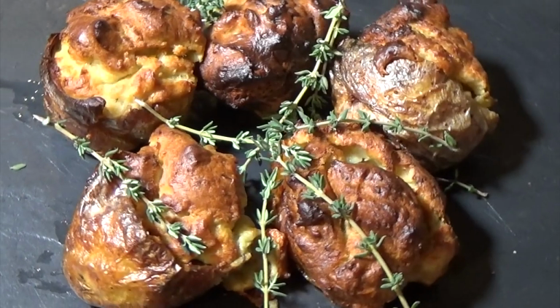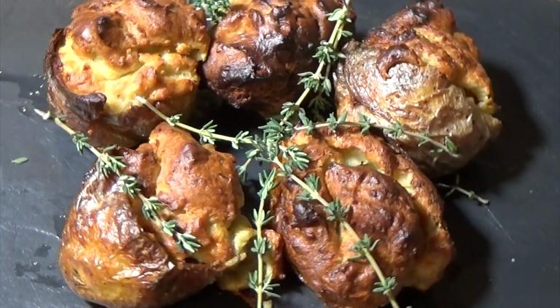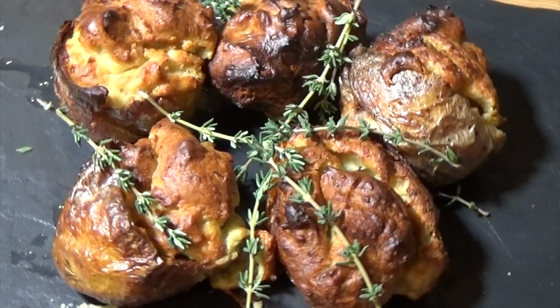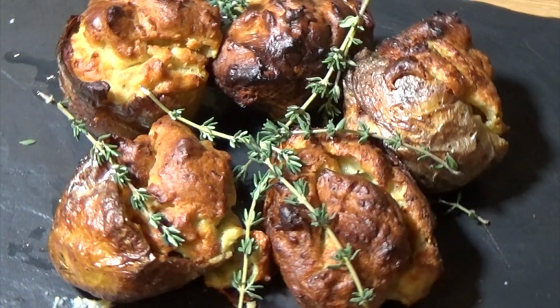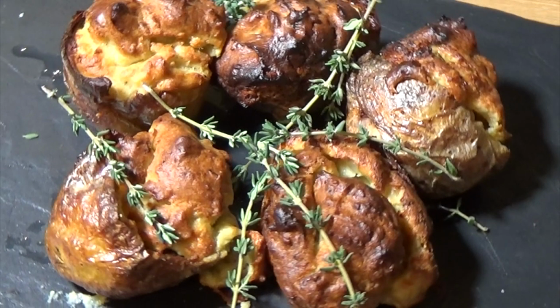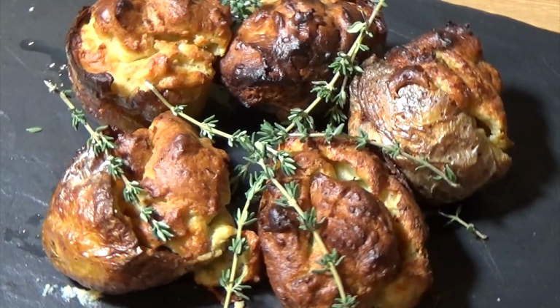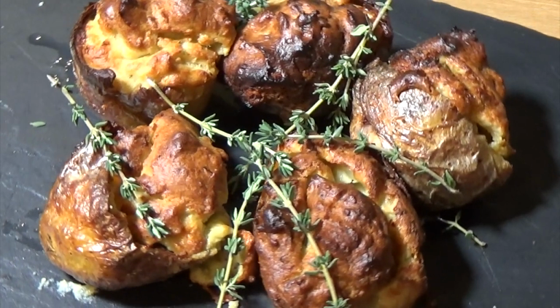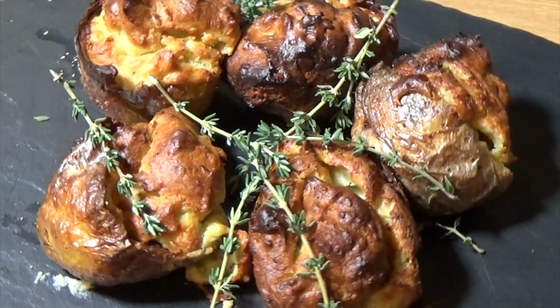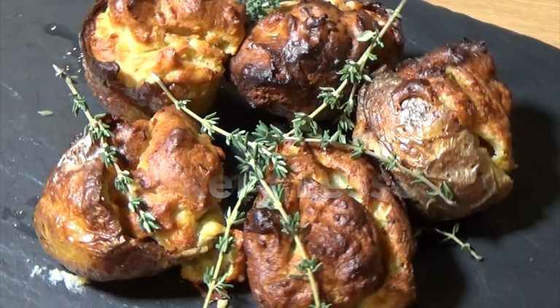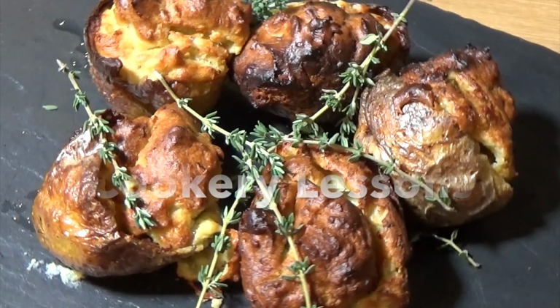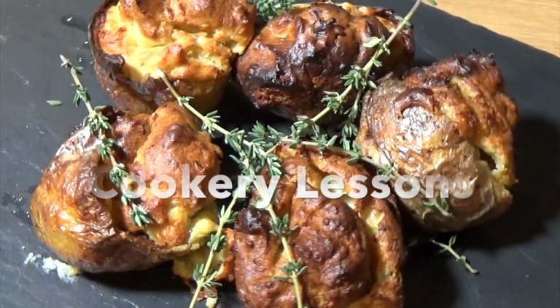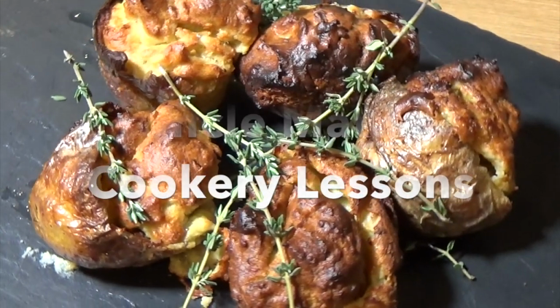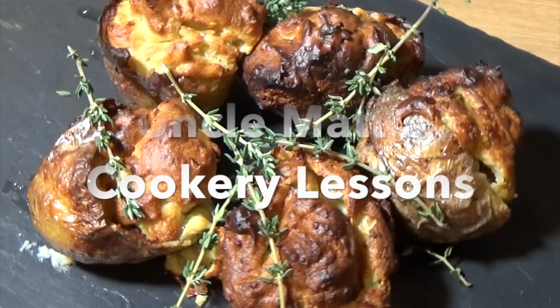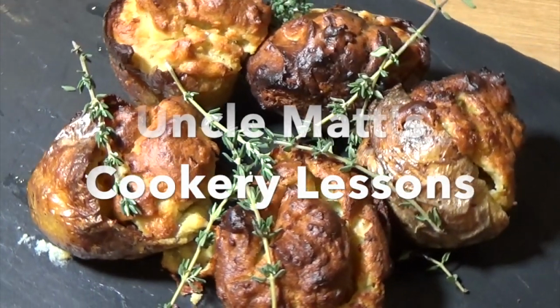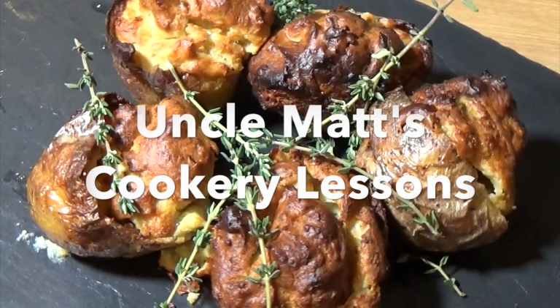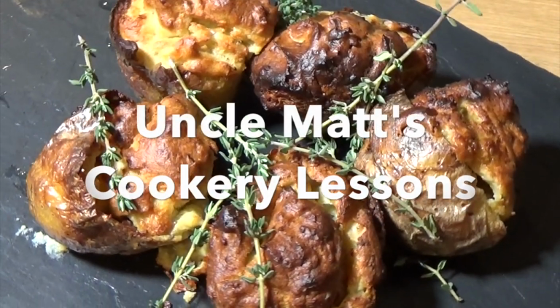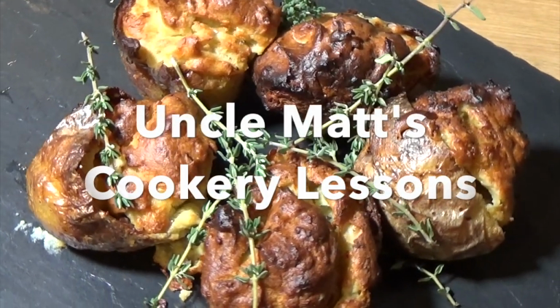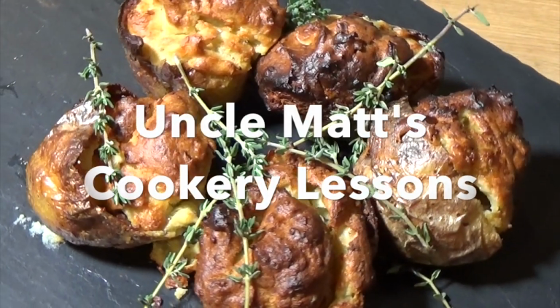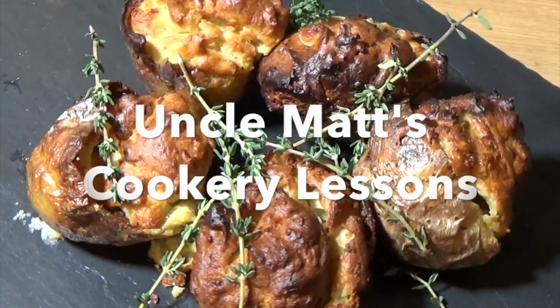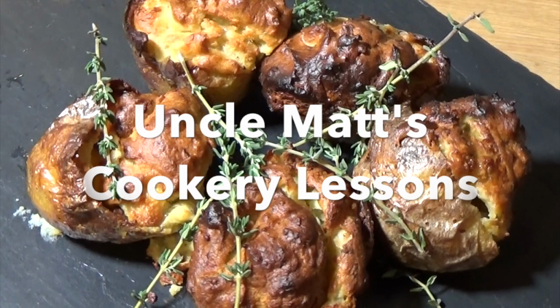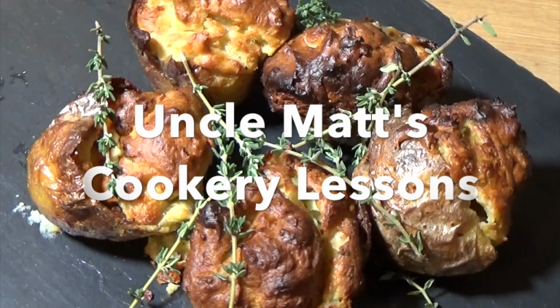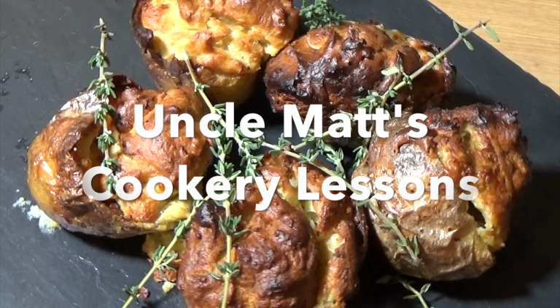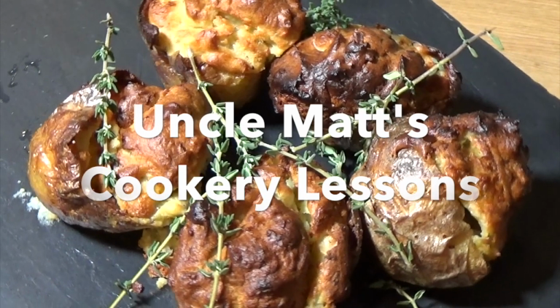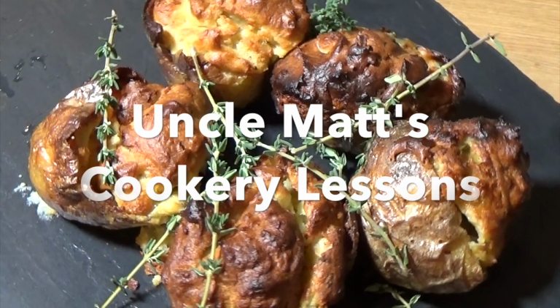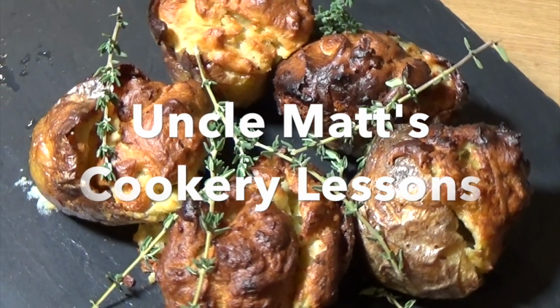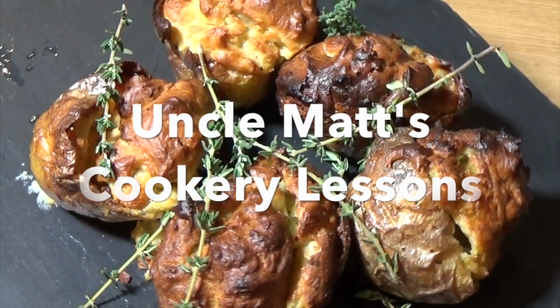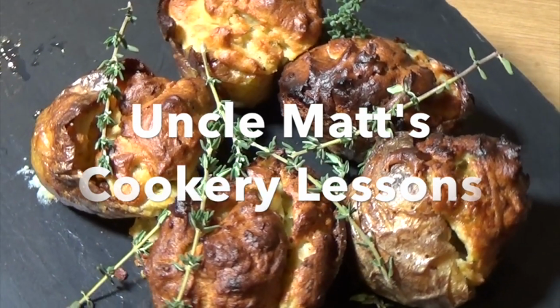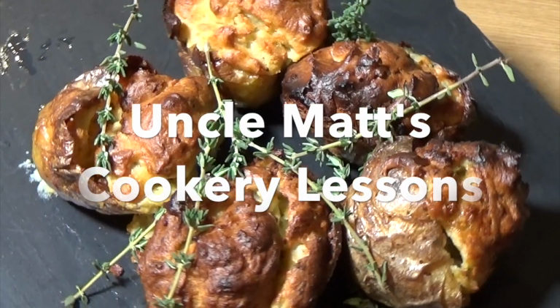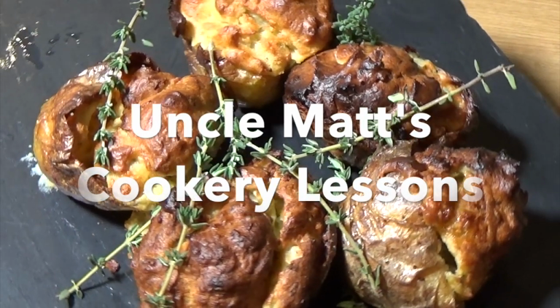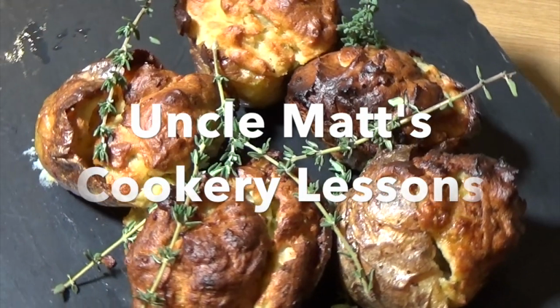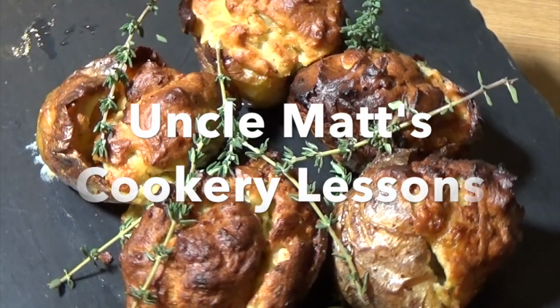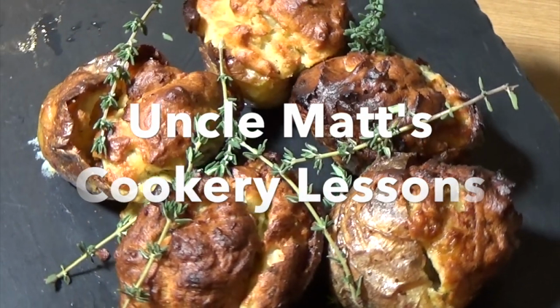Anyway, thank you very much for watching. Welcome back to Cookery Lessons. I hope you enjoyed this one. Don't forget to give us a thumbs up and subscribe, and I shall see you really soon.